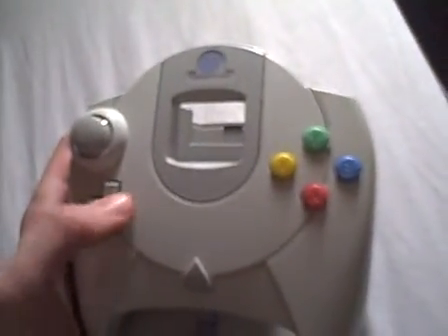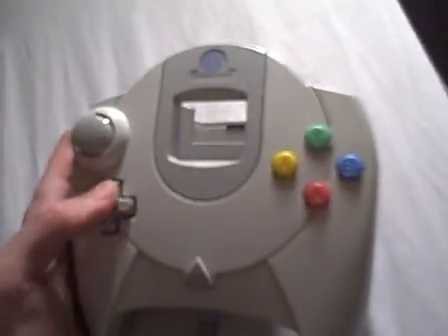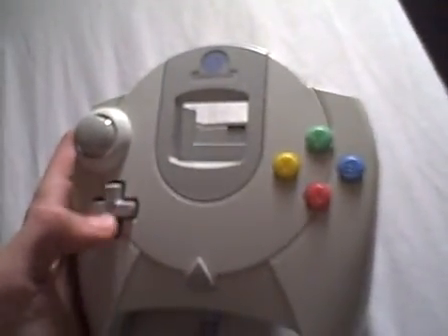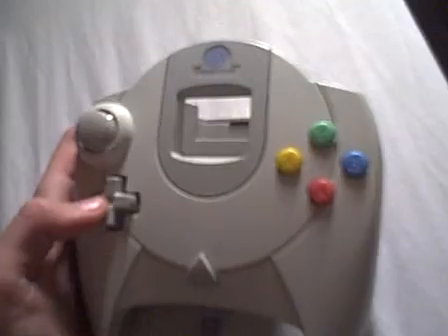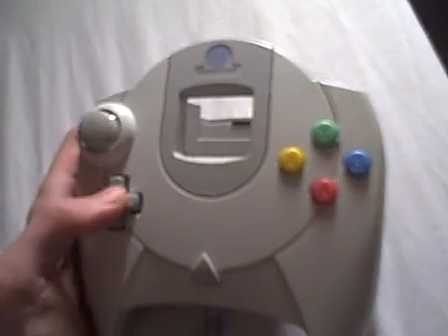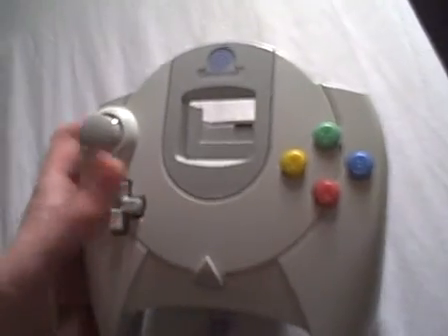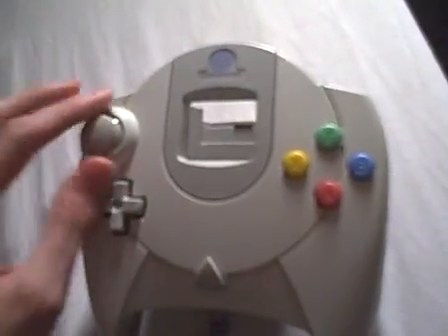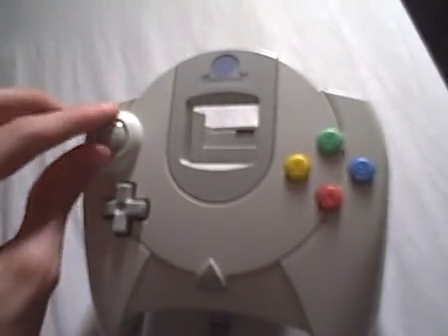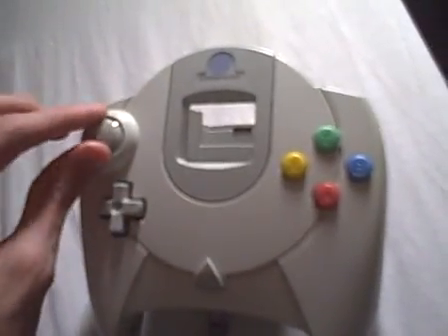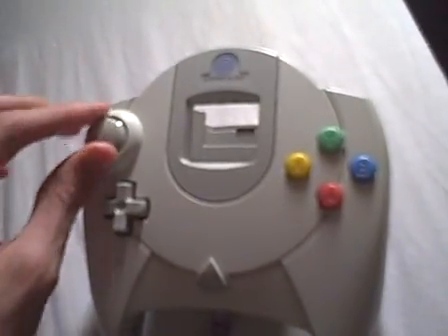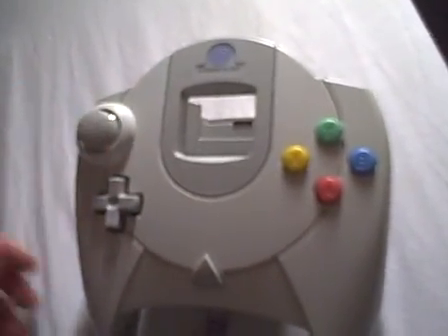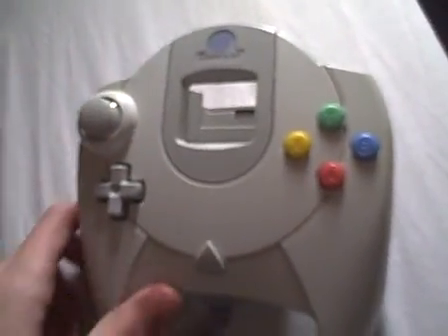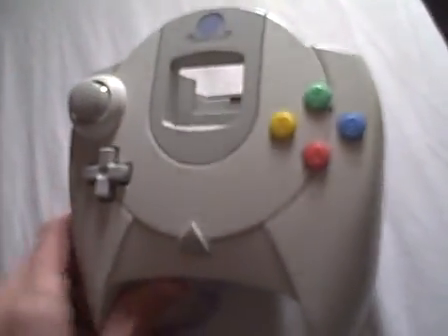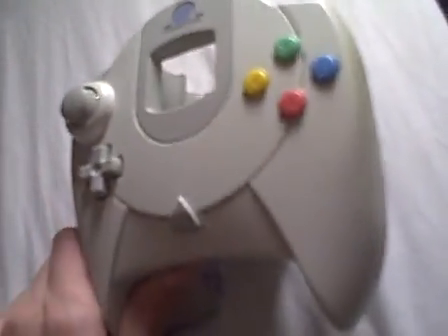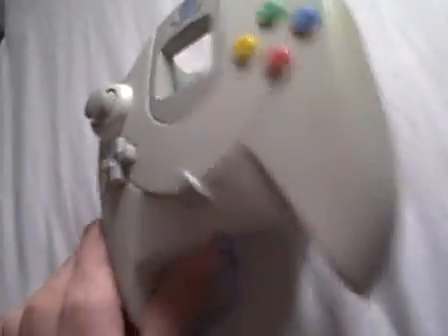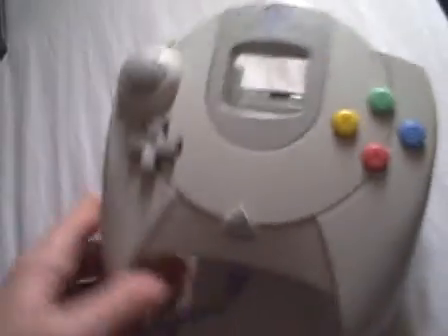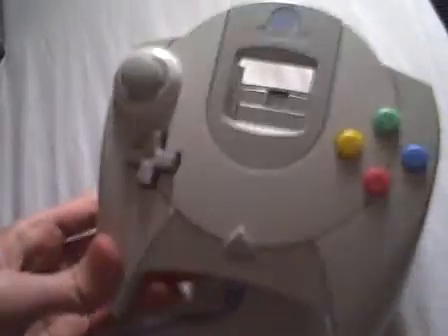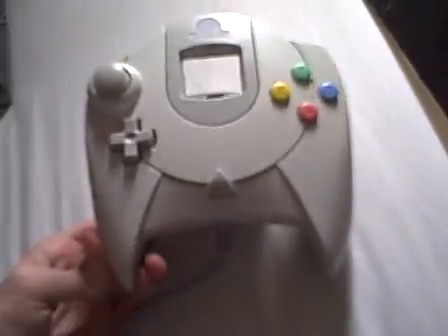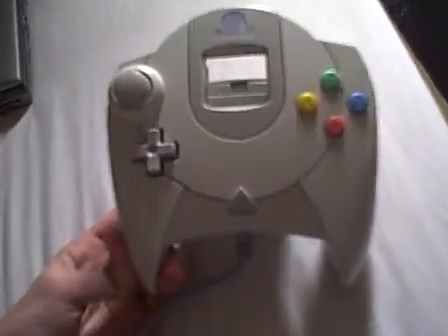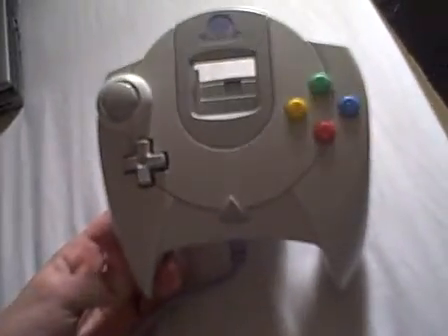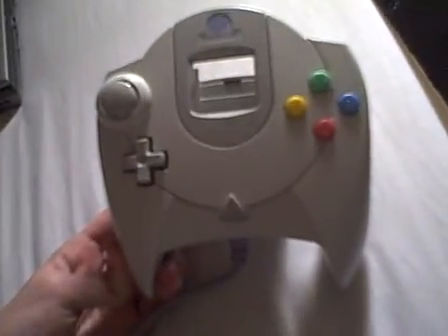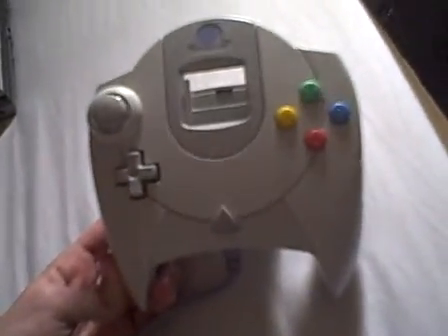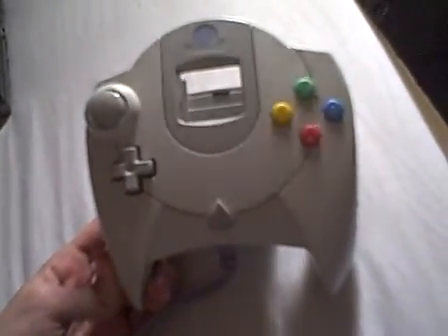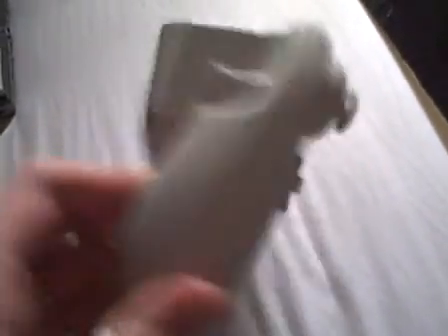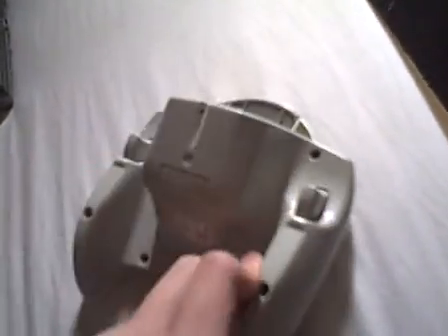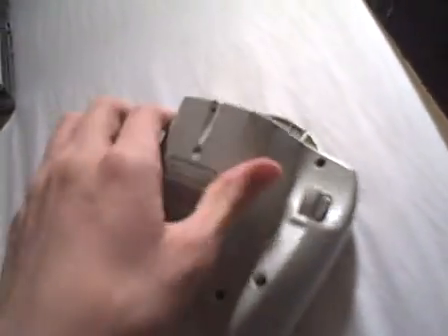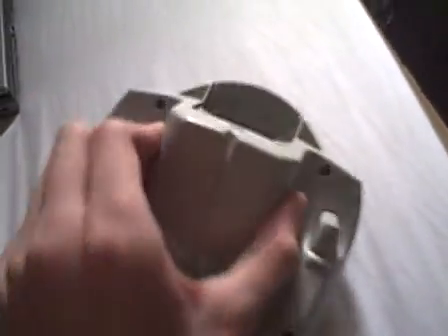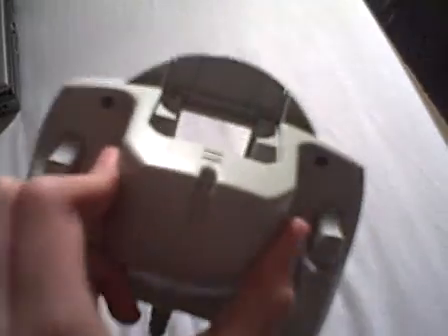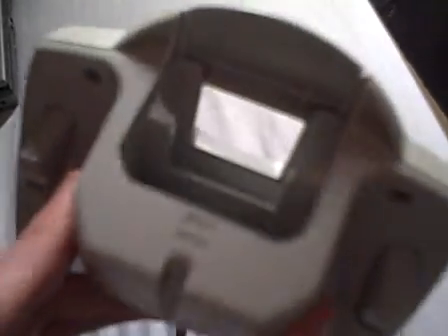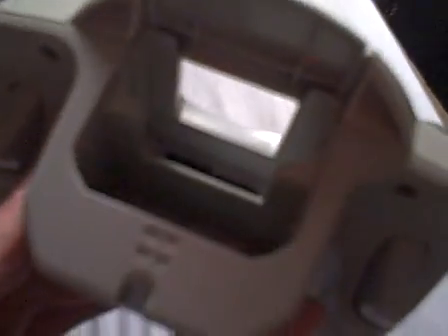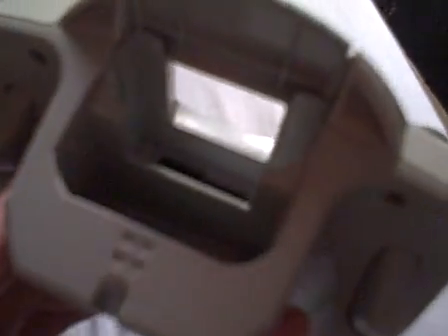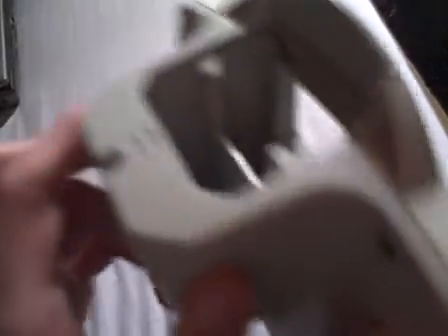The Dreamcast controller is actually really comfortable. Have a look at the design of this — it feels really odd to me compared to the Genku controller or anything.